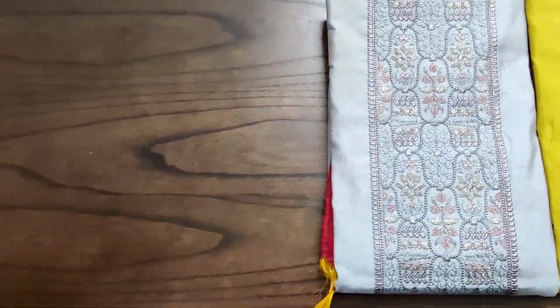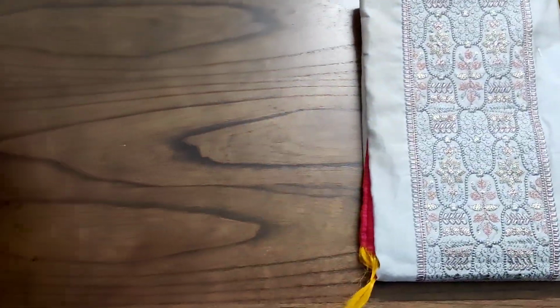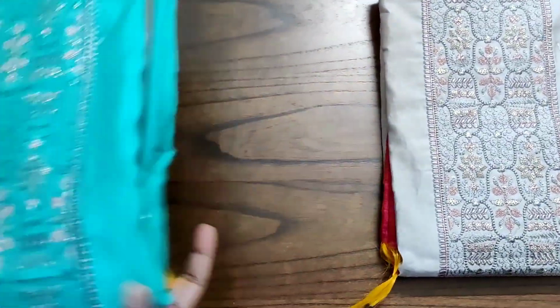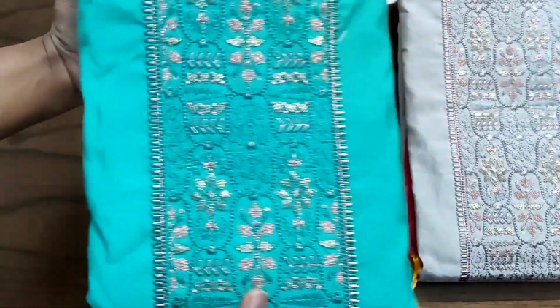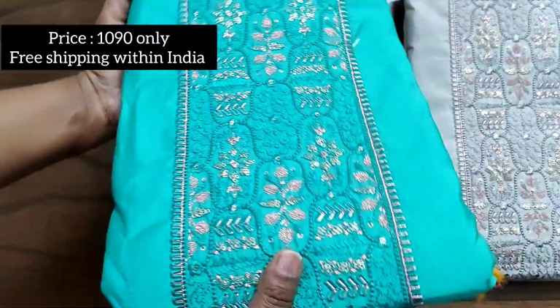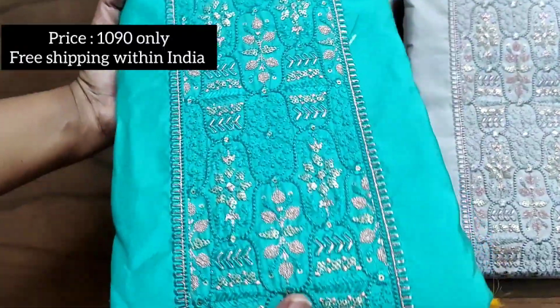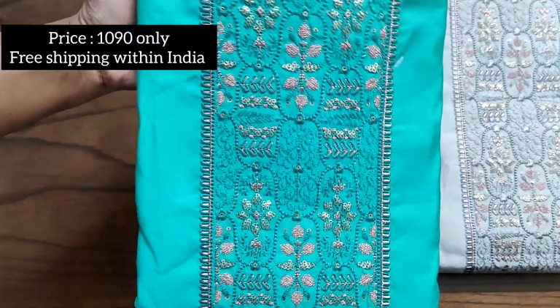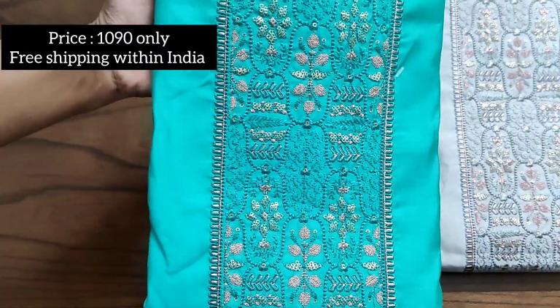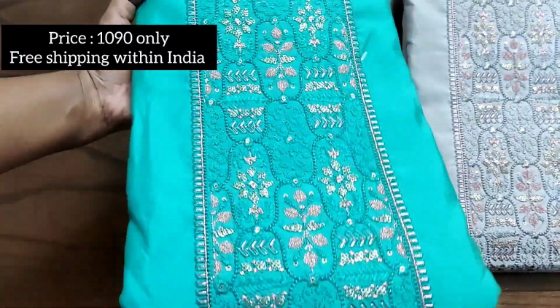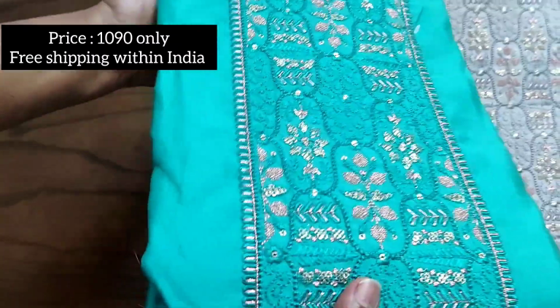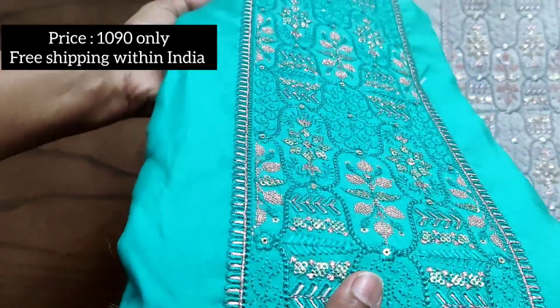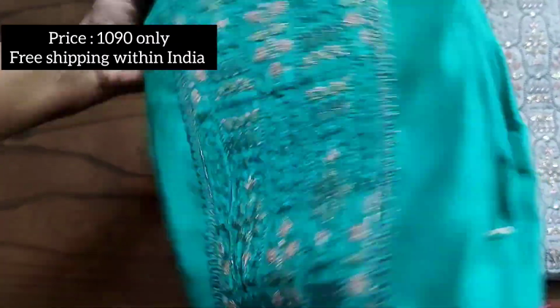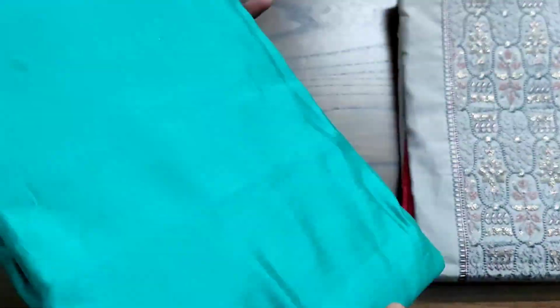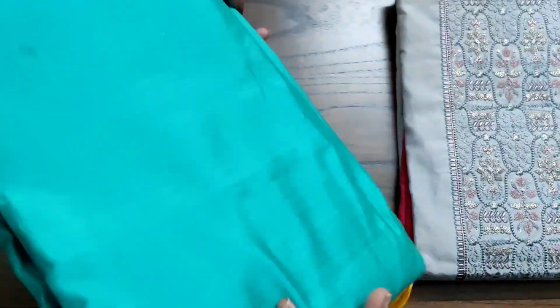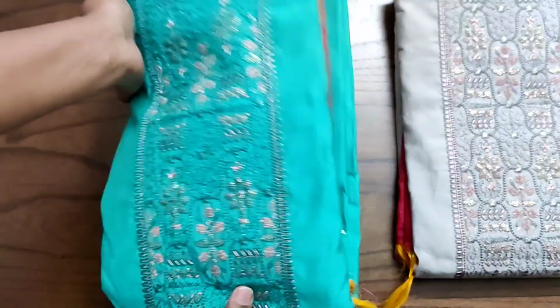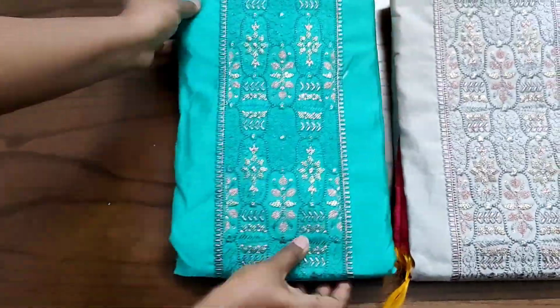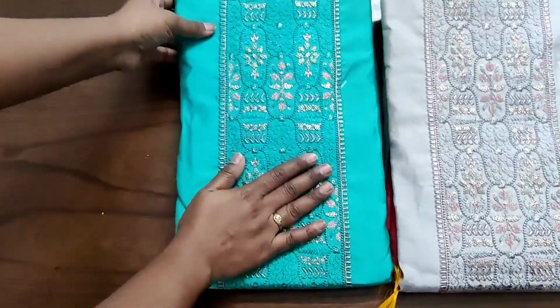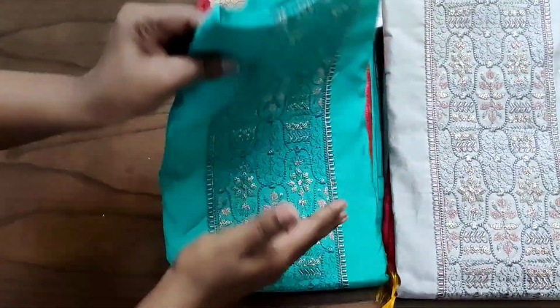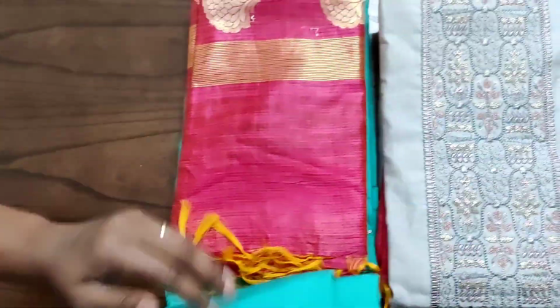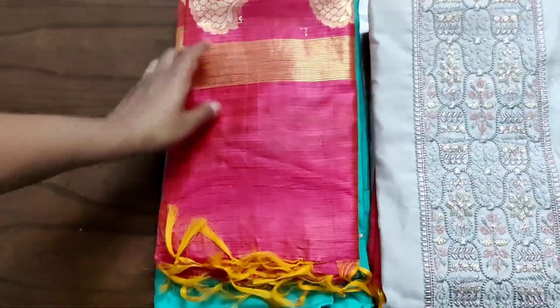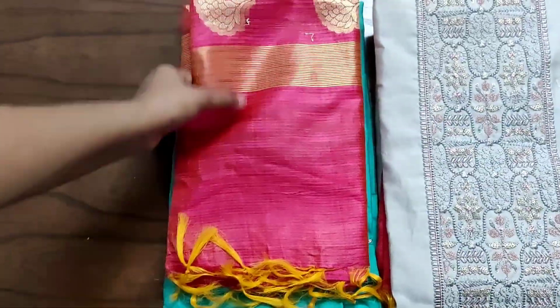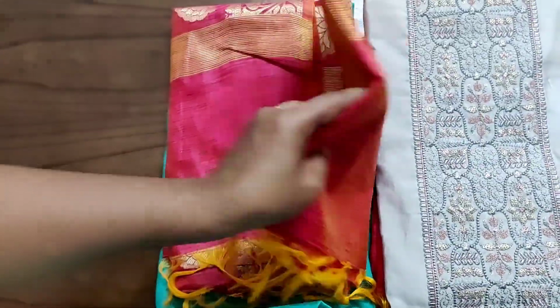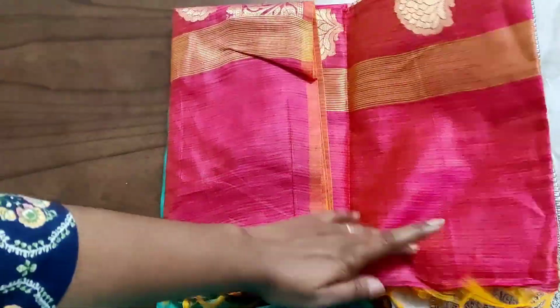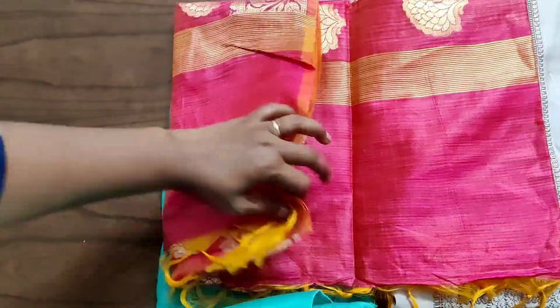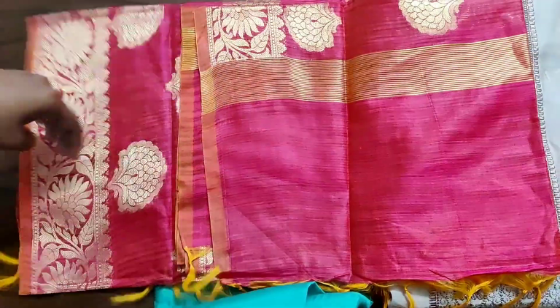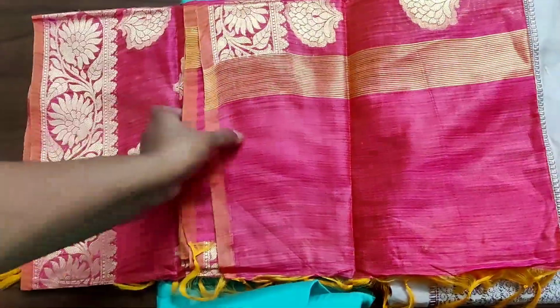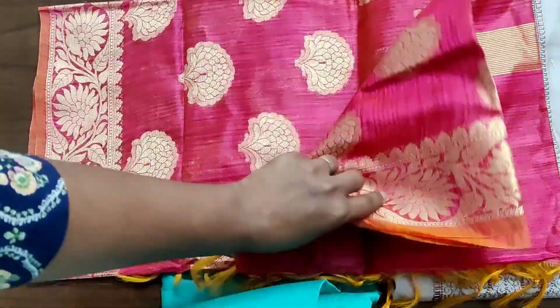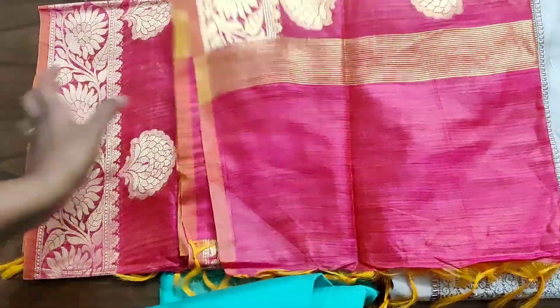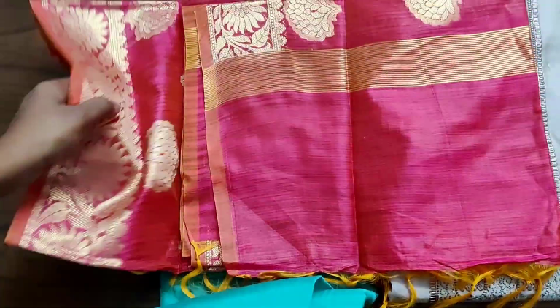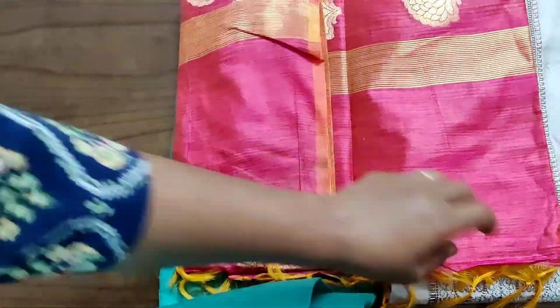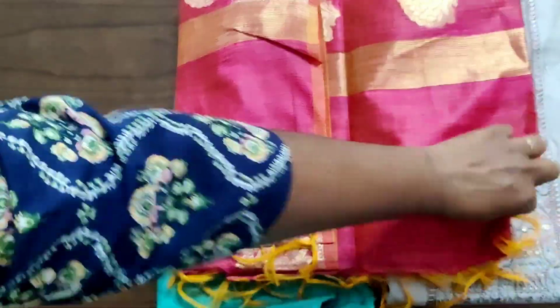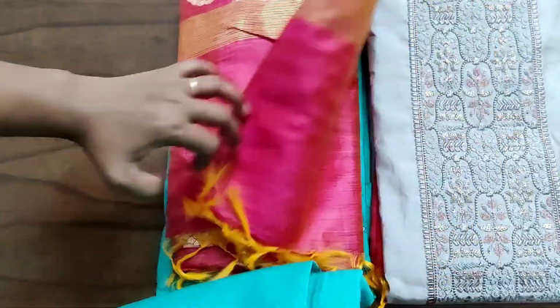The price of these sets is just ₹1090 along with free shipping within India. For booking, please take a screenshot and WhatsApp us at 96291-24417.